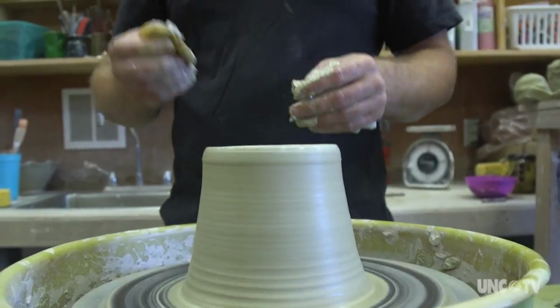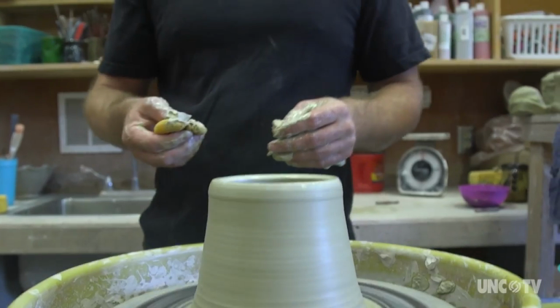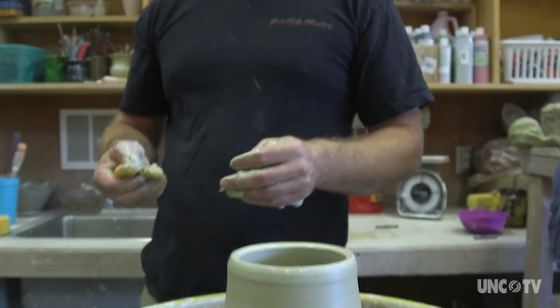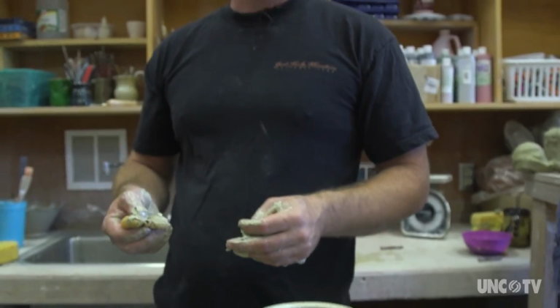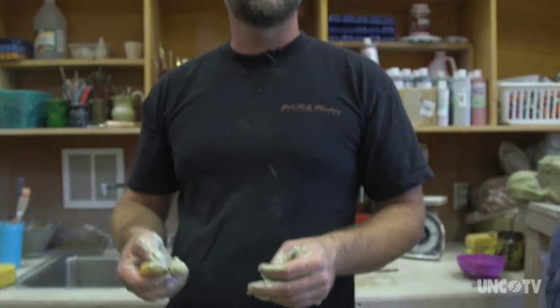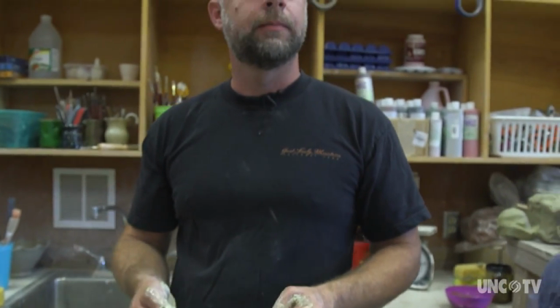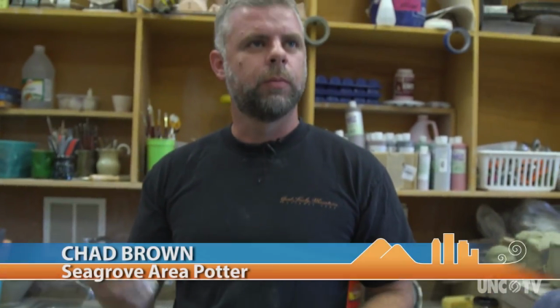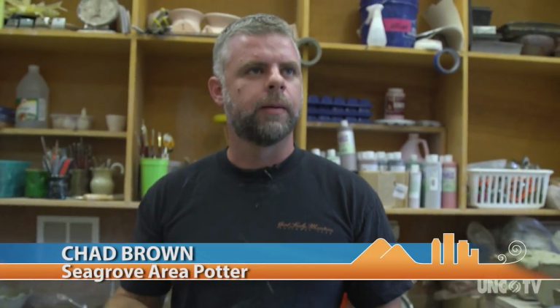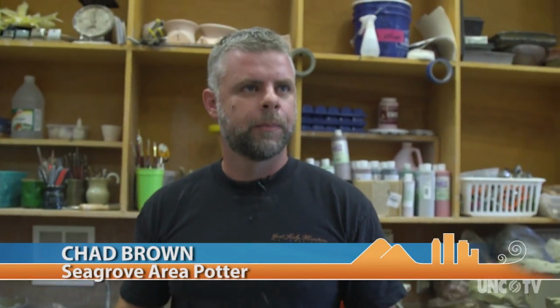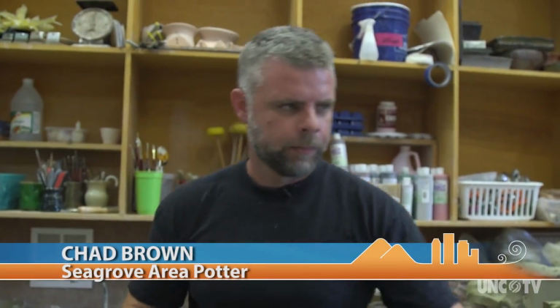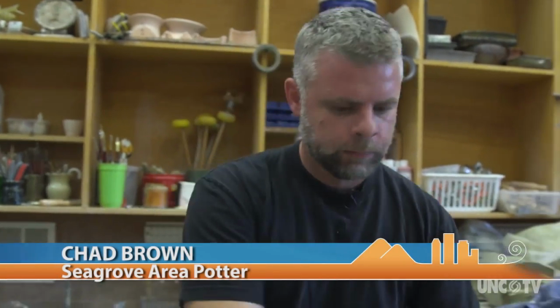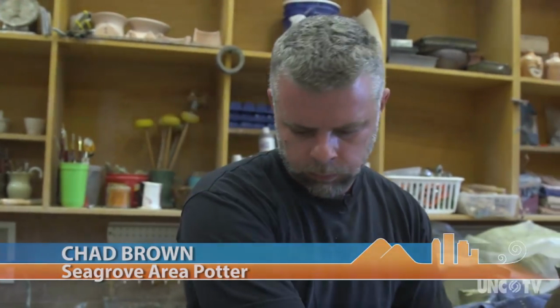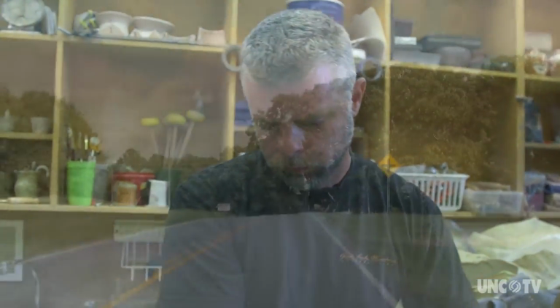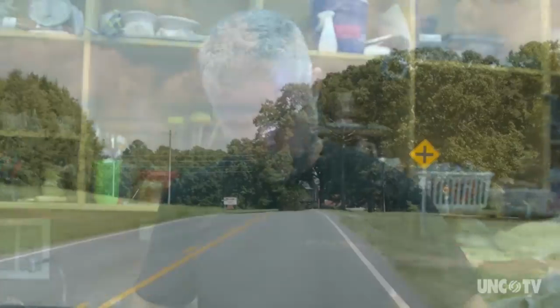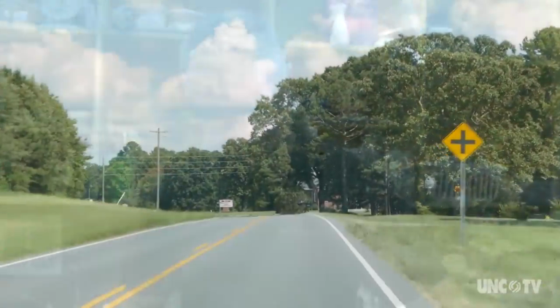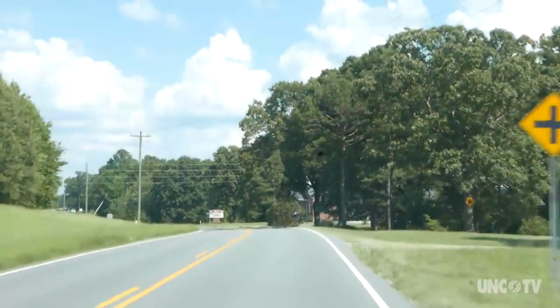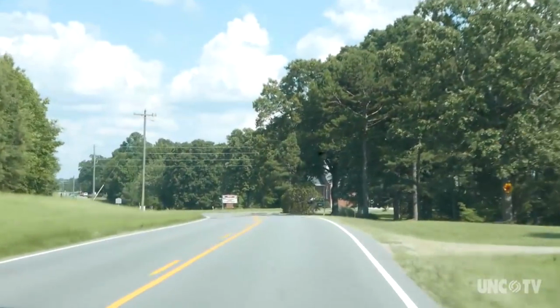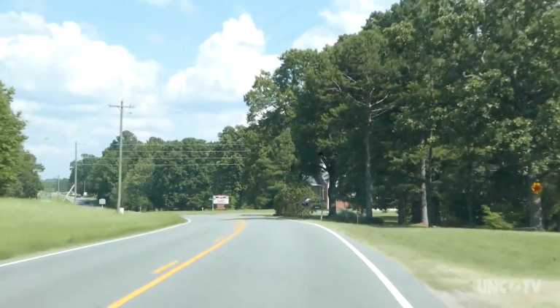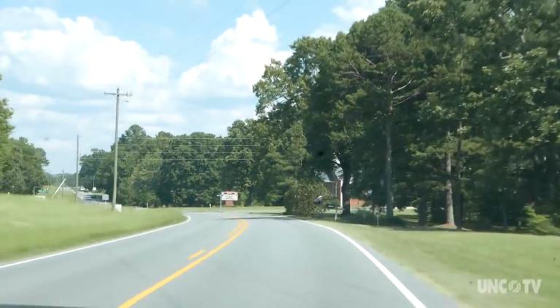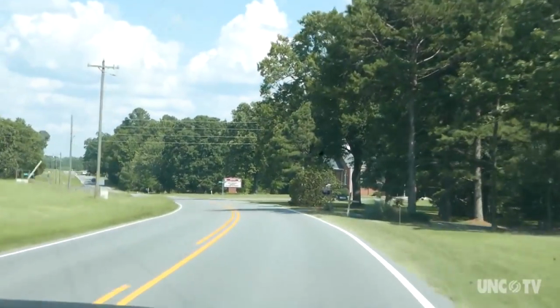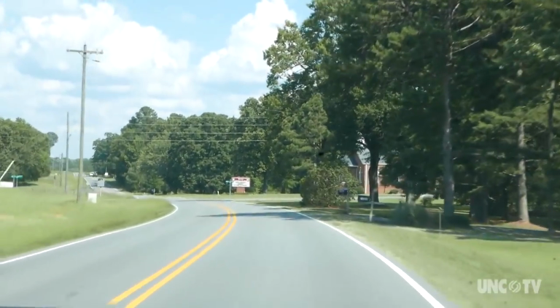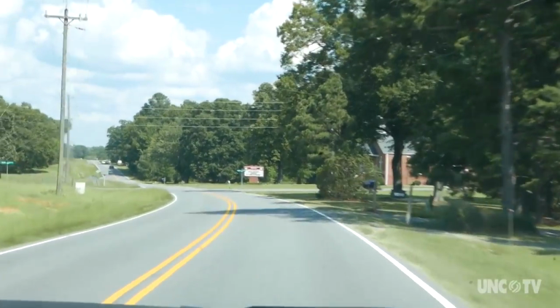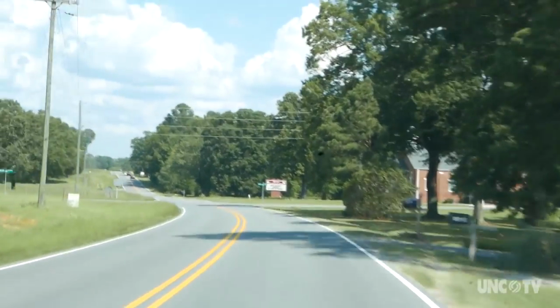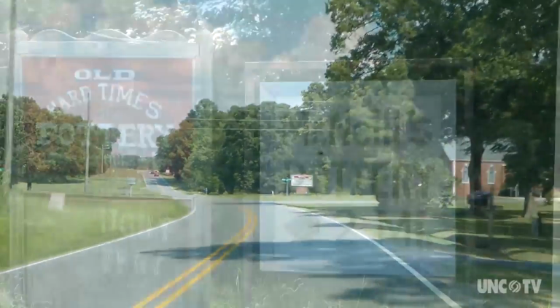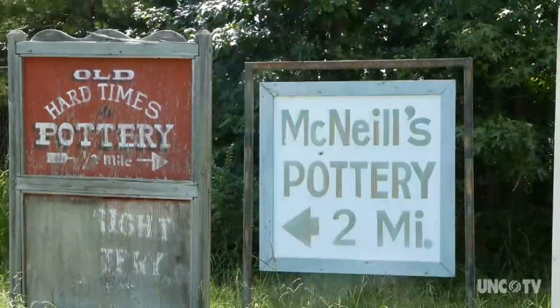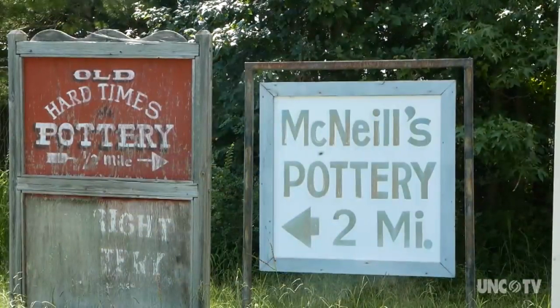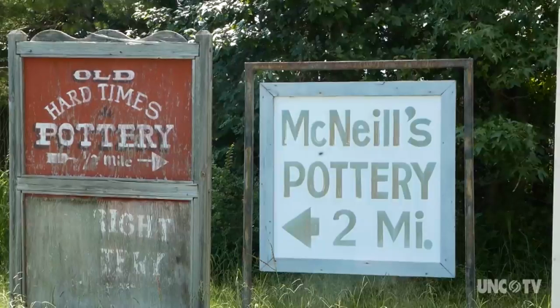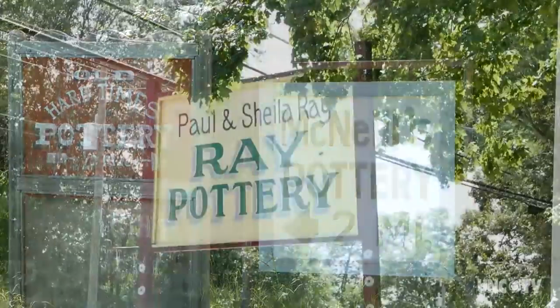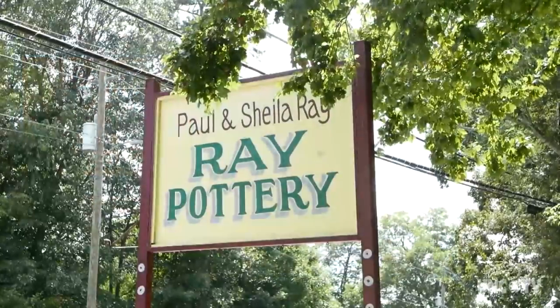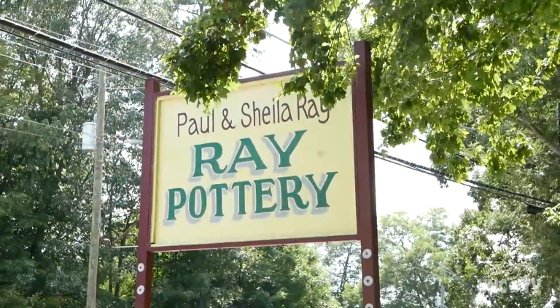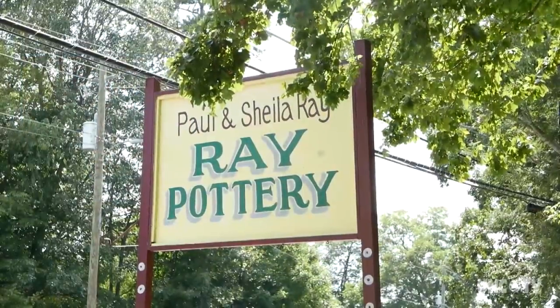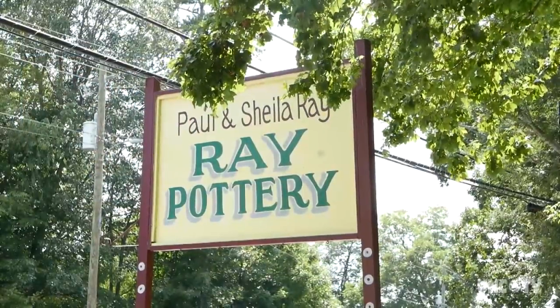I've heard it said they should feel empty when you pick it up. Seagrove, a small community in Randolph County, is the beating heart of pottery in North Carolina. Some say the entire country.